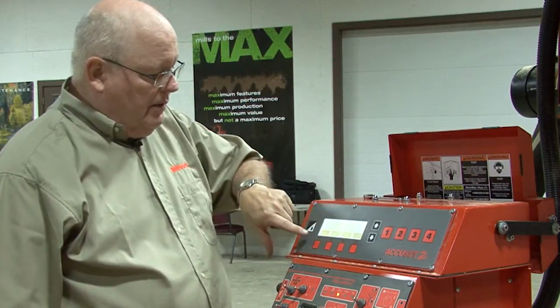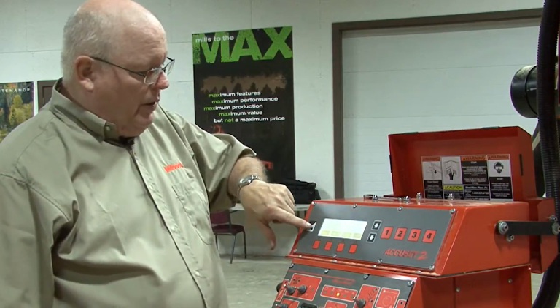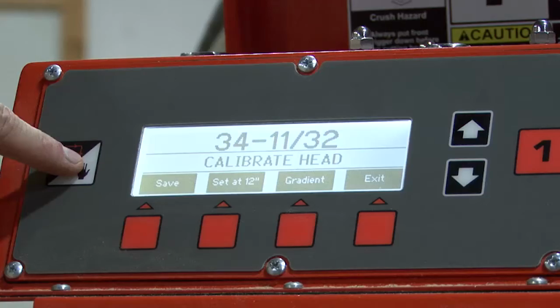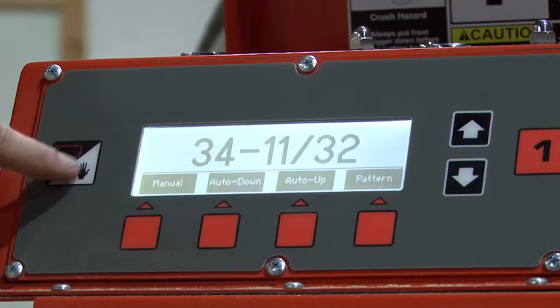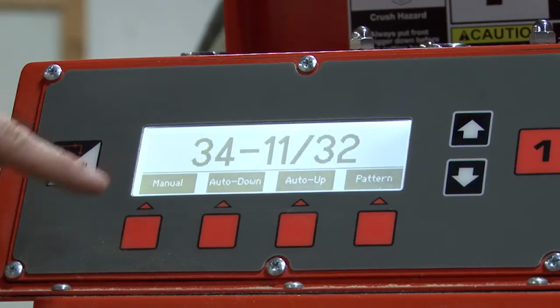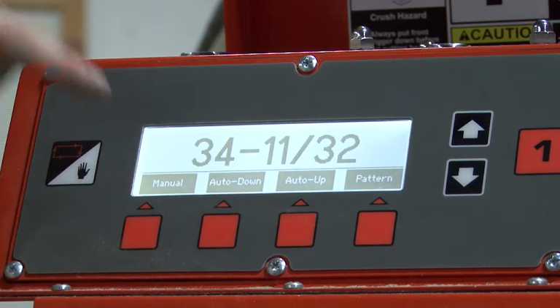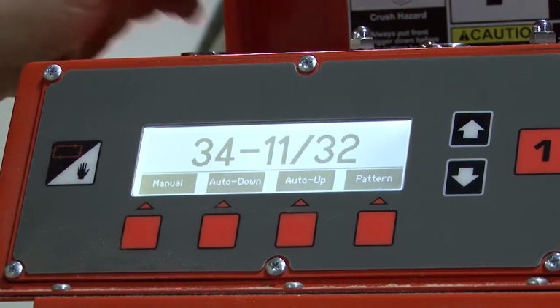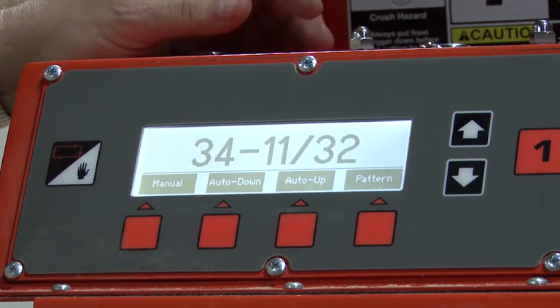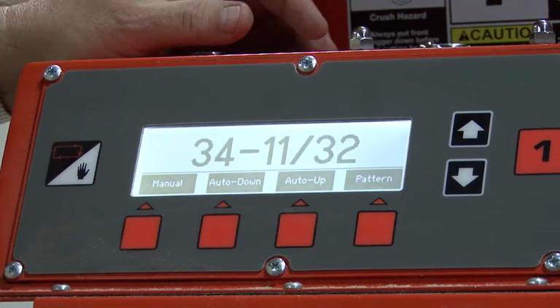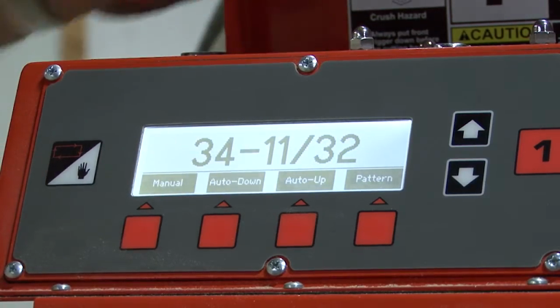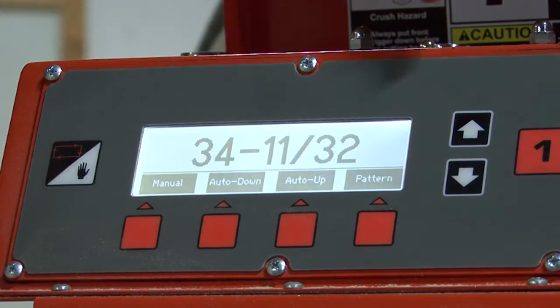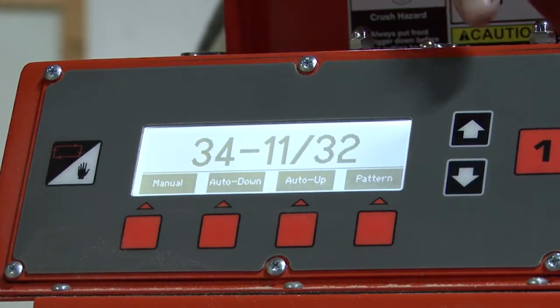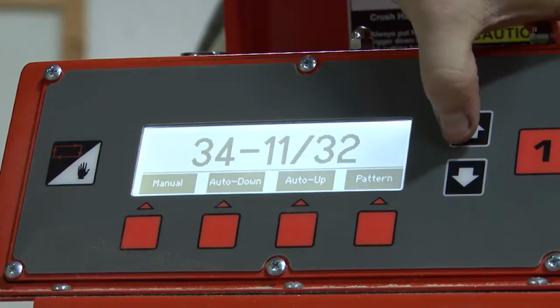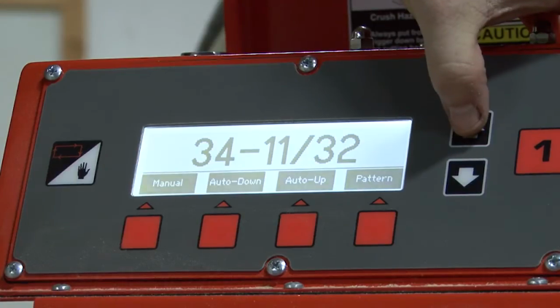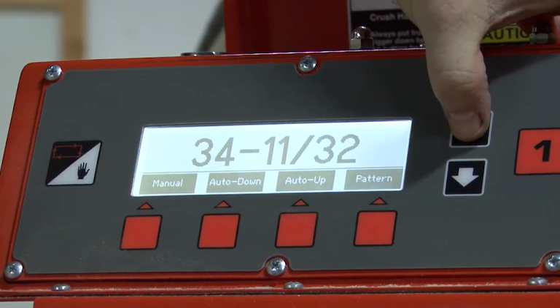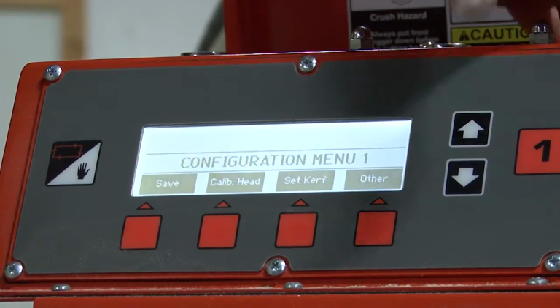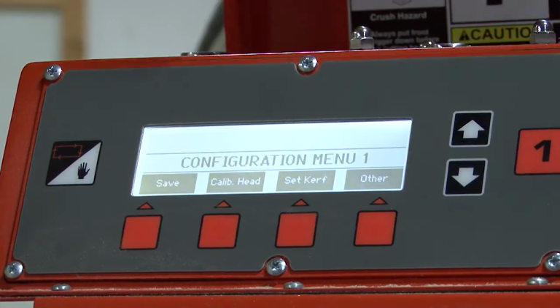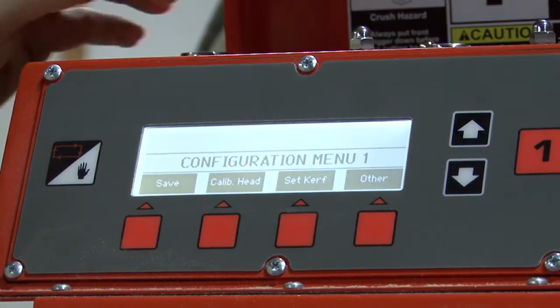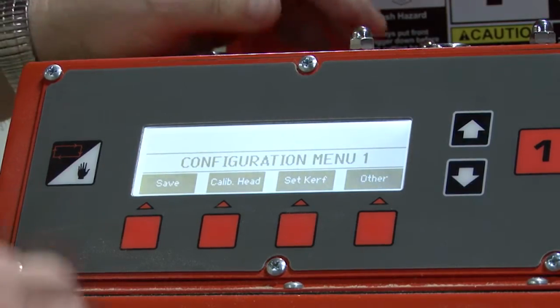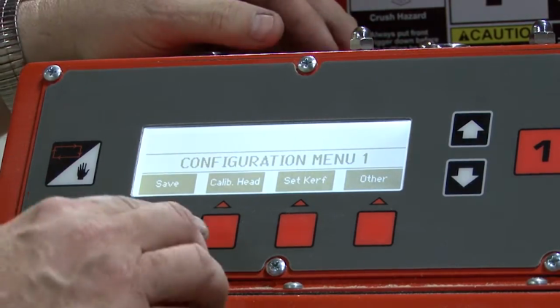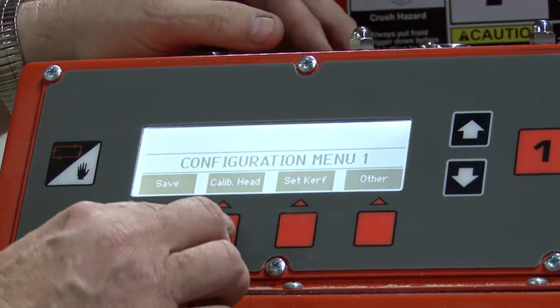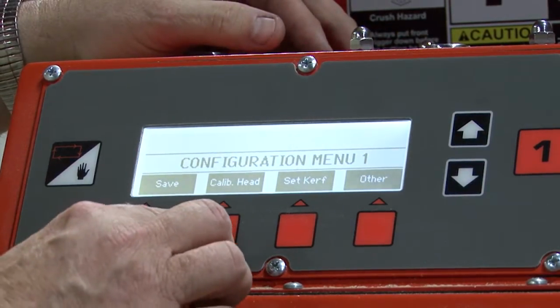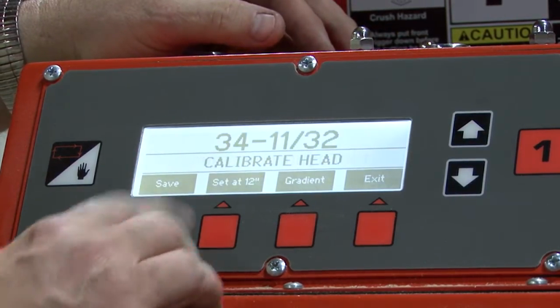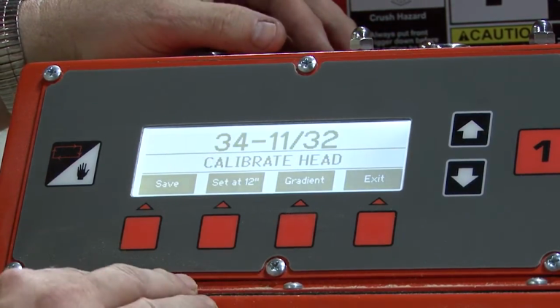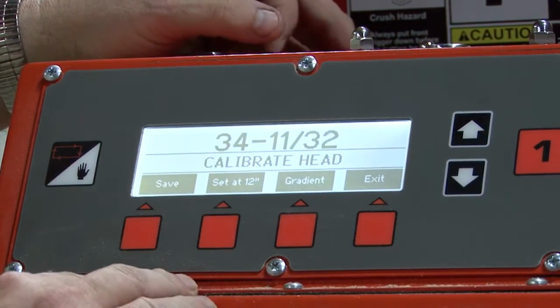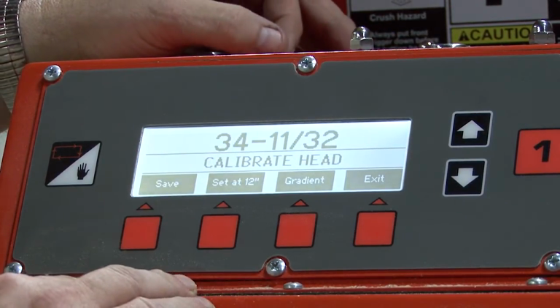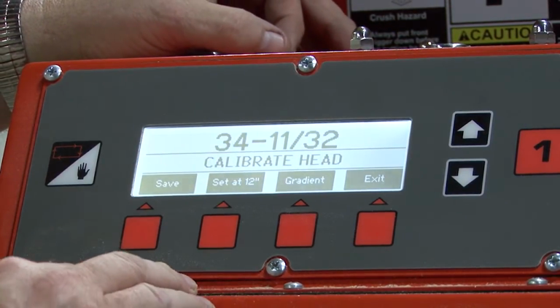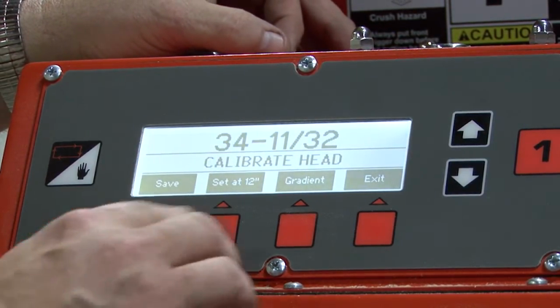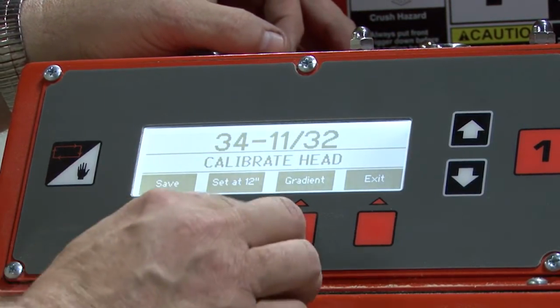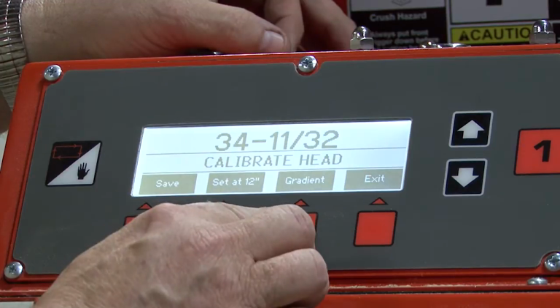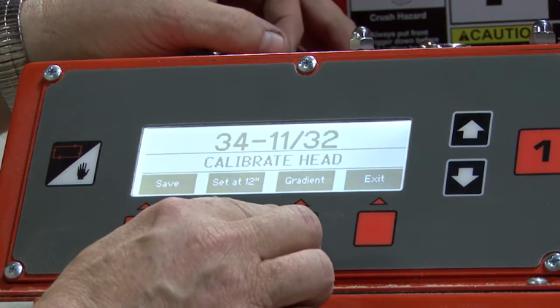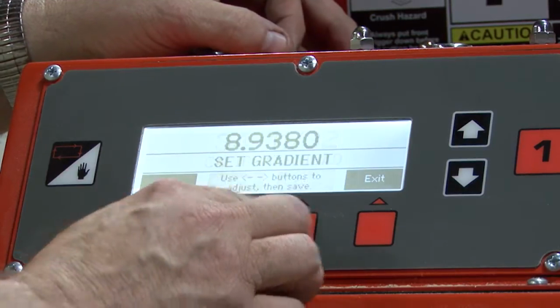We make sure that we're in manual mode. We will then hit our up arrow, and we will go to calibrate head, and then we will select gradient.